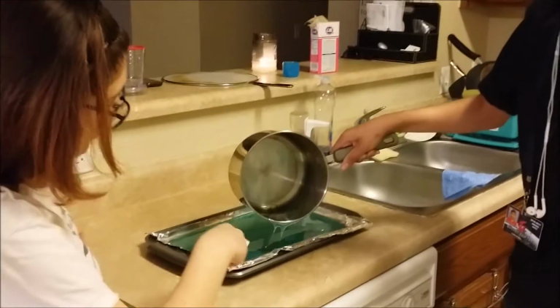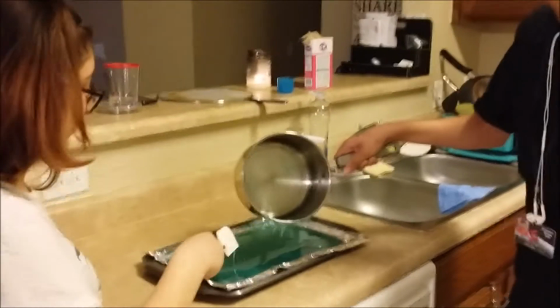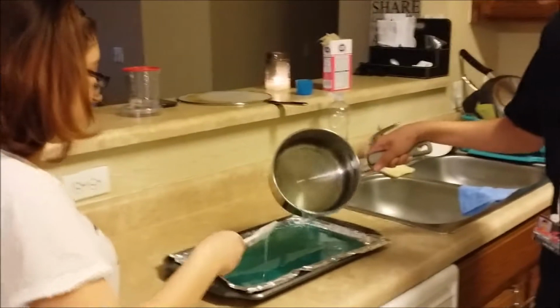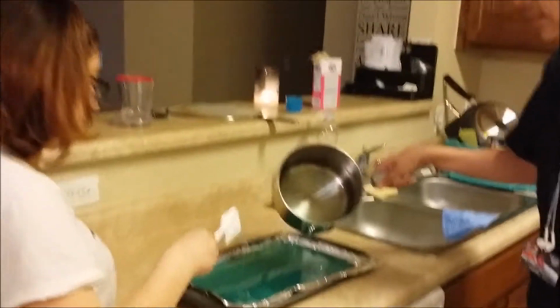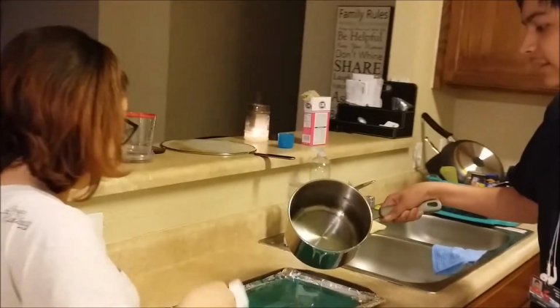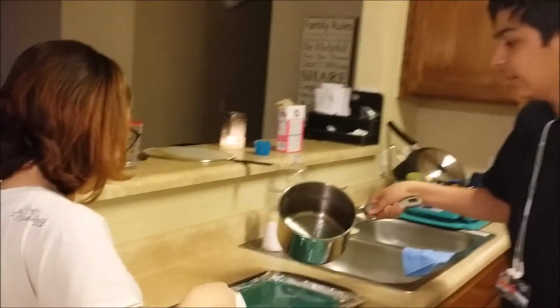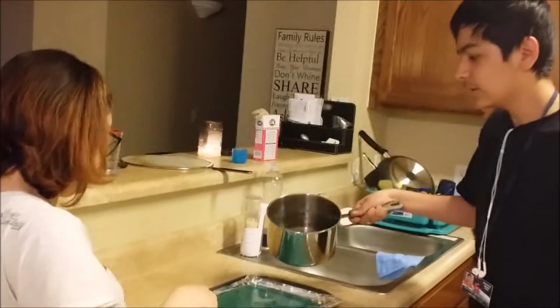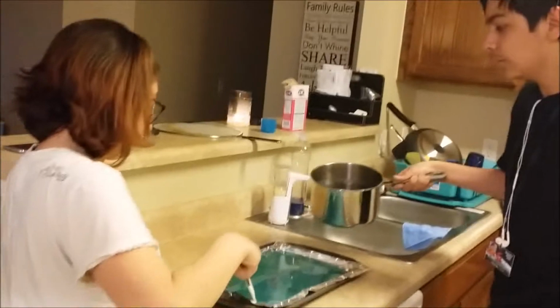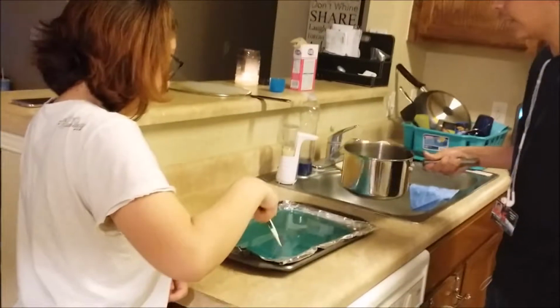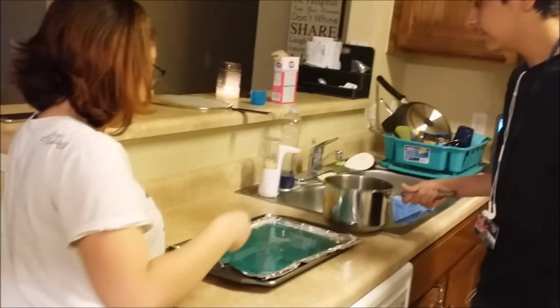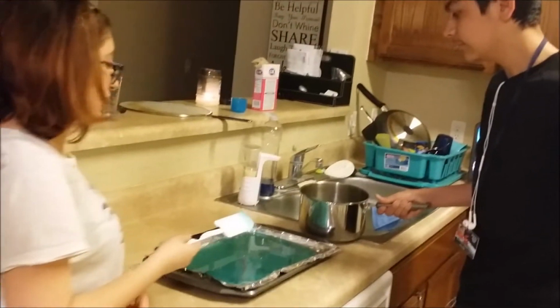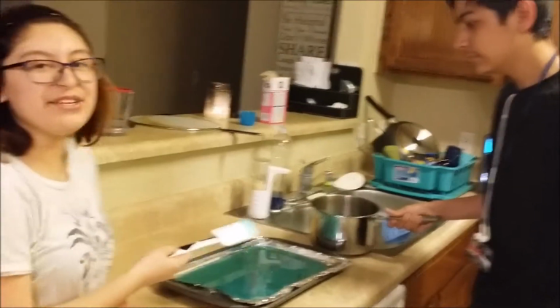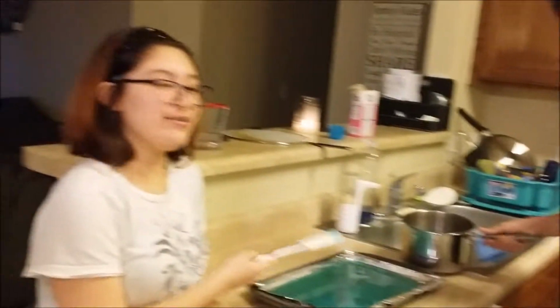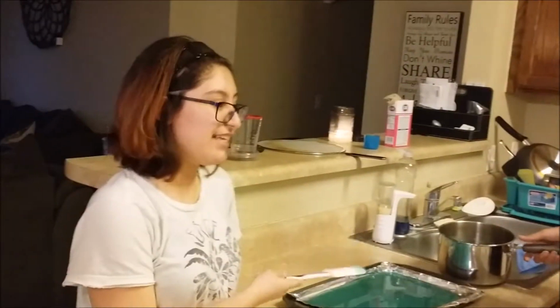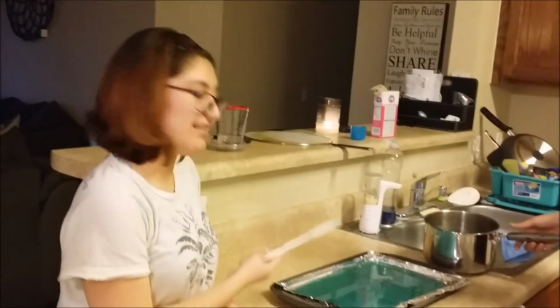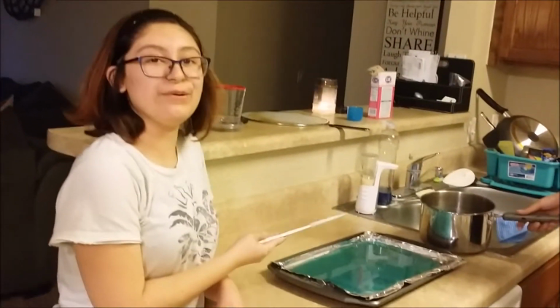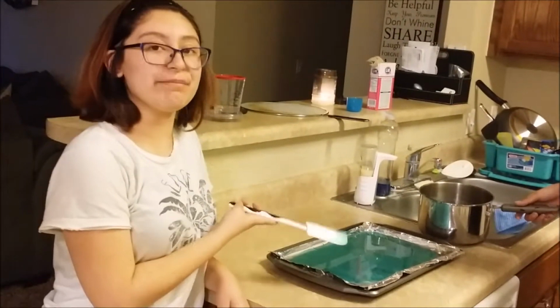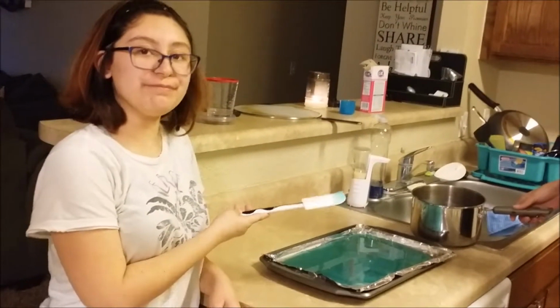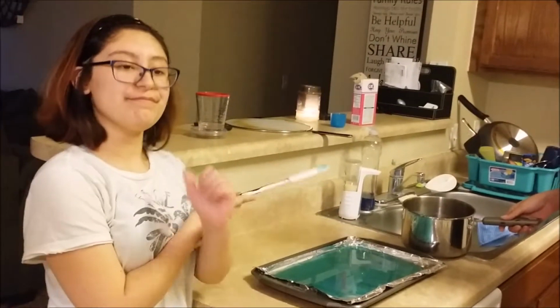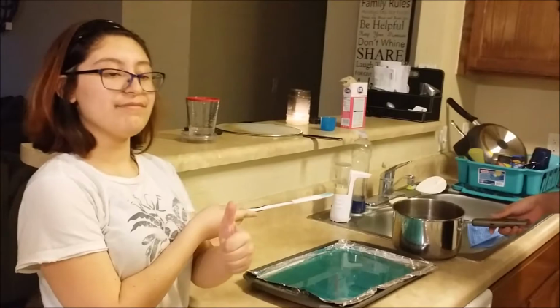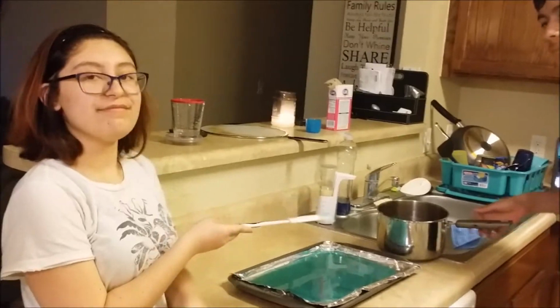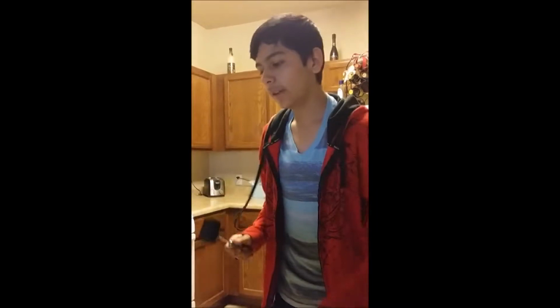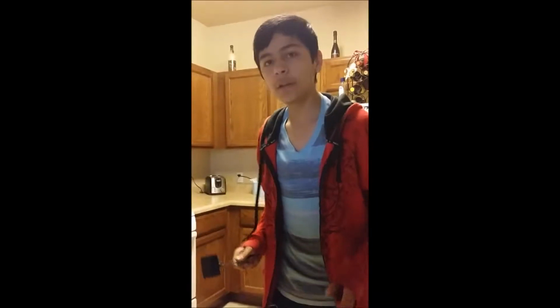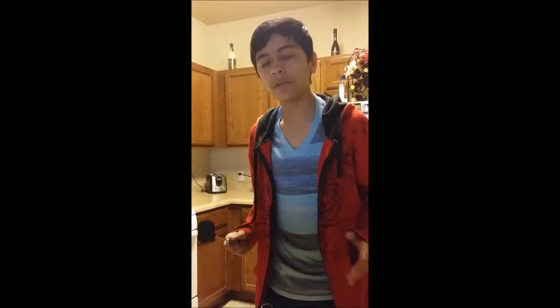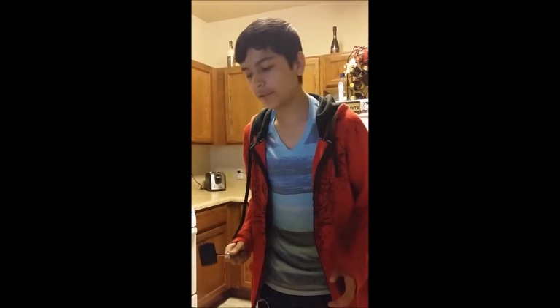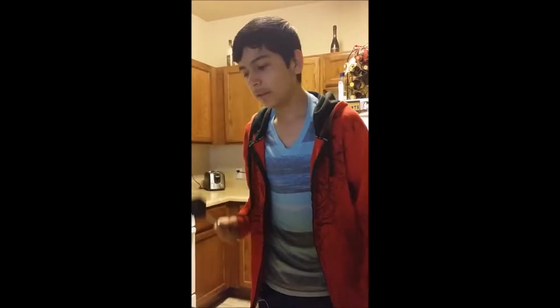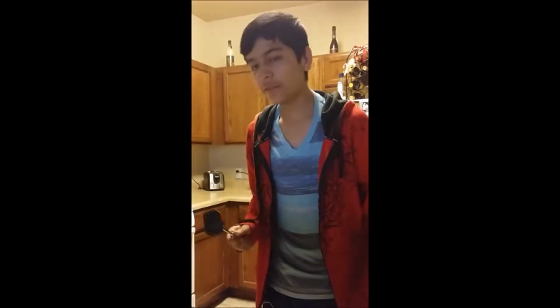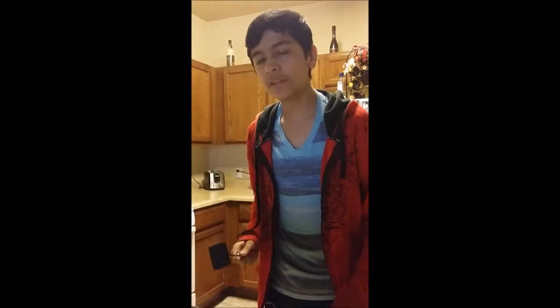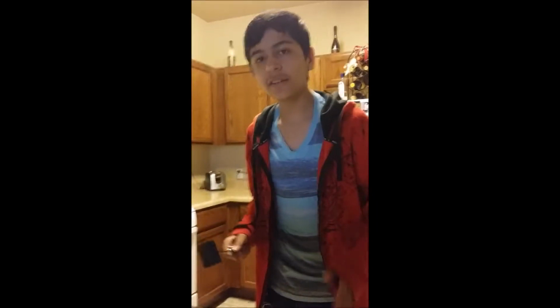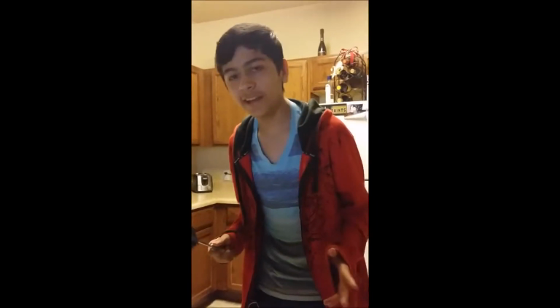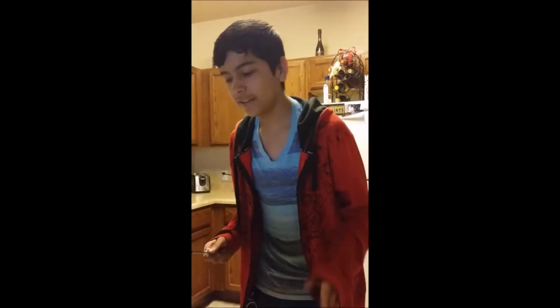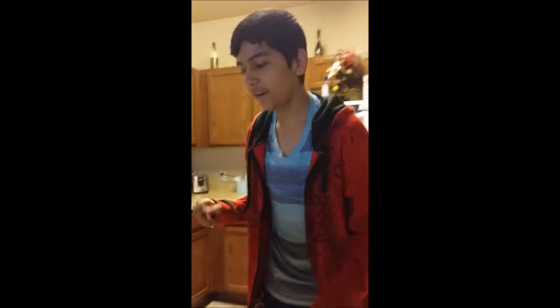Now we have to wait 30 minutes for it to harden. Make sure when you are doing this that it is at room temperature. And now that we're all finished, all we have to do now is to crack it up.